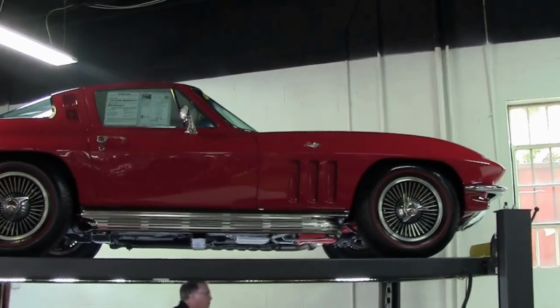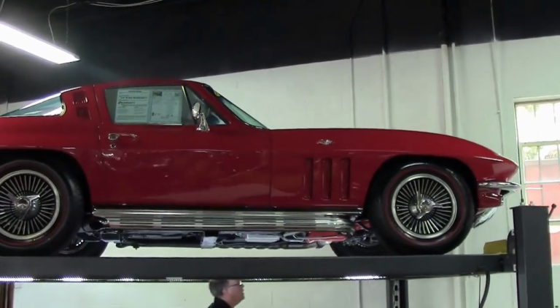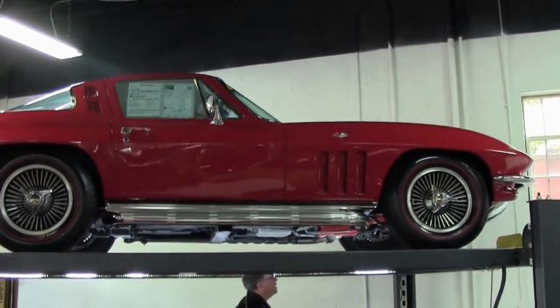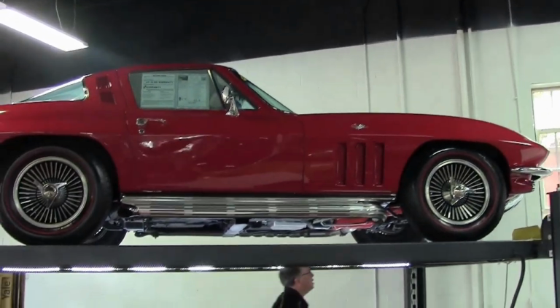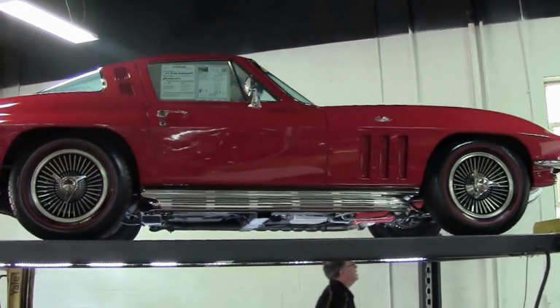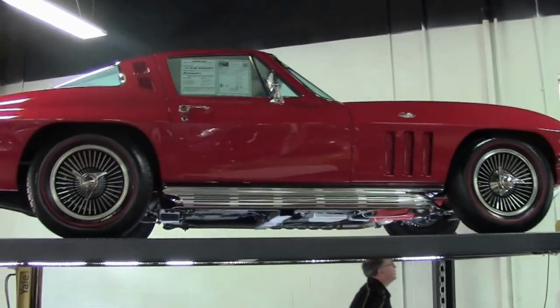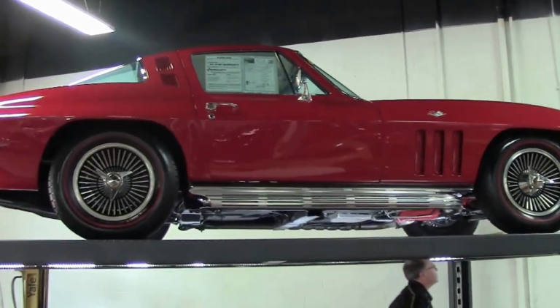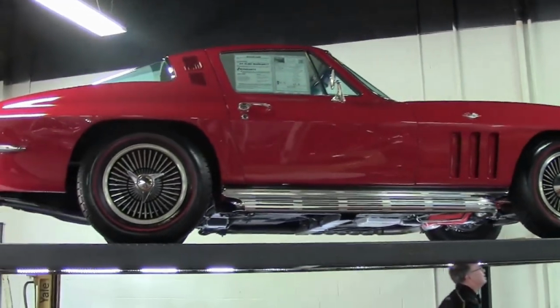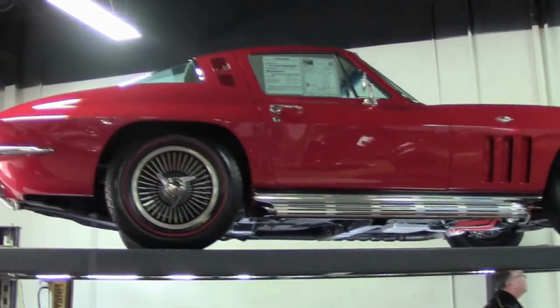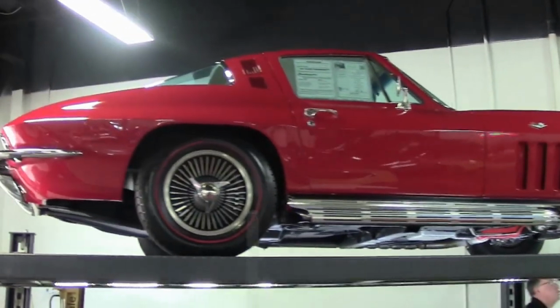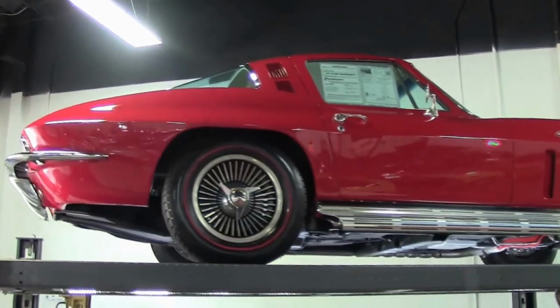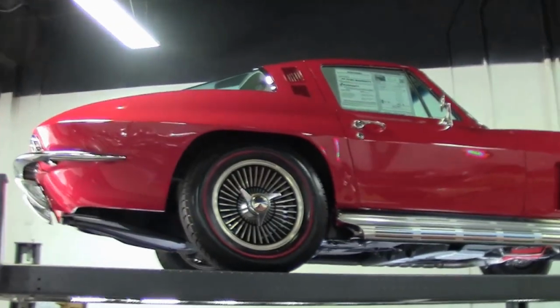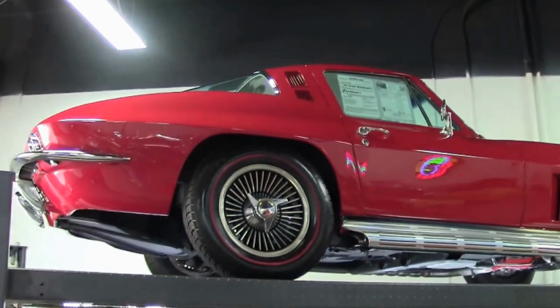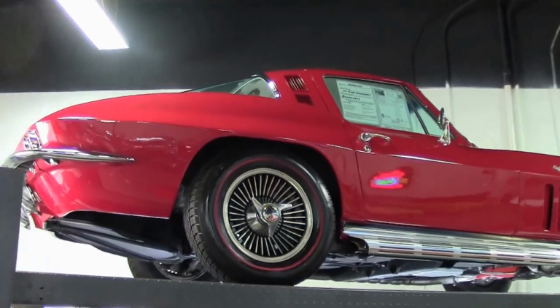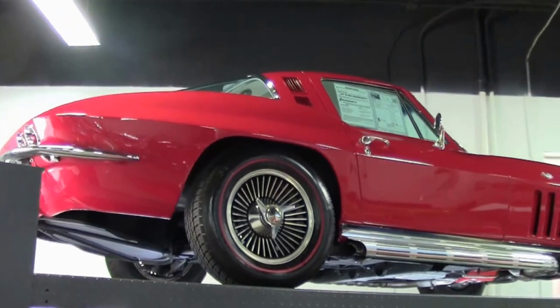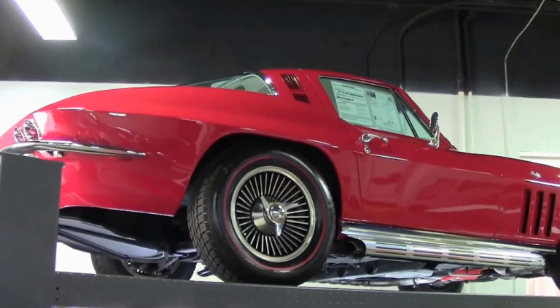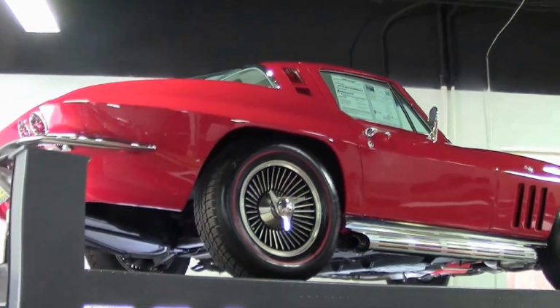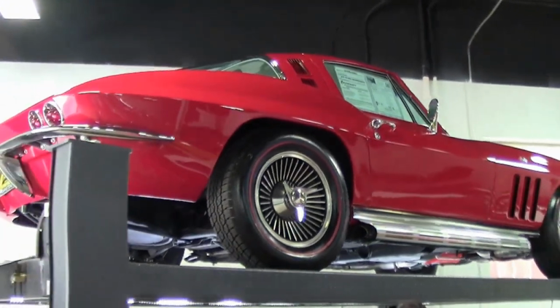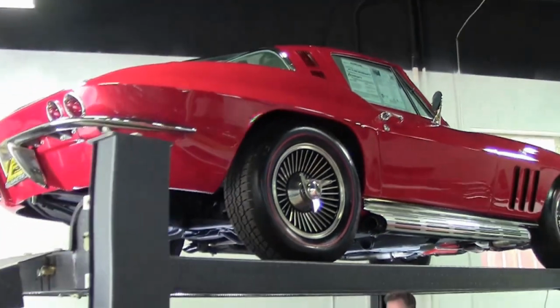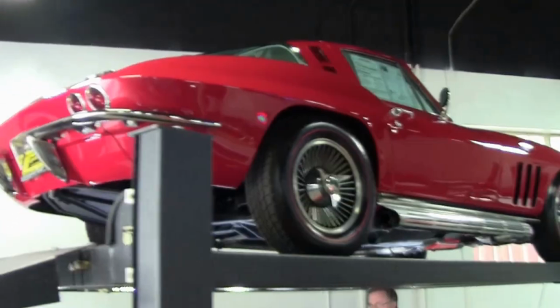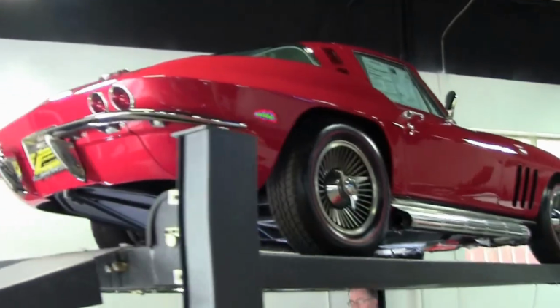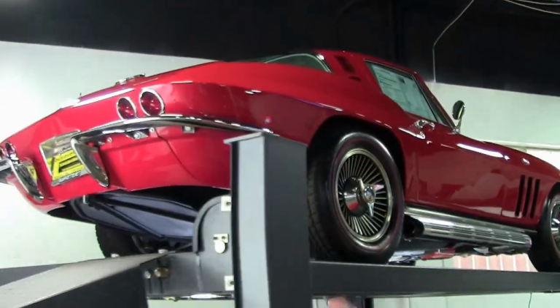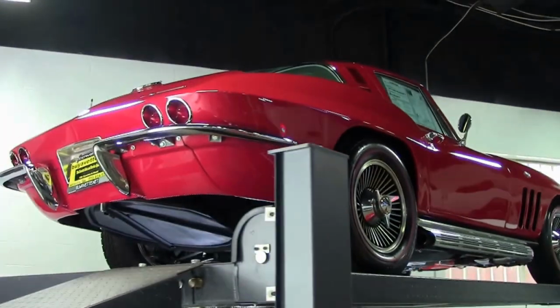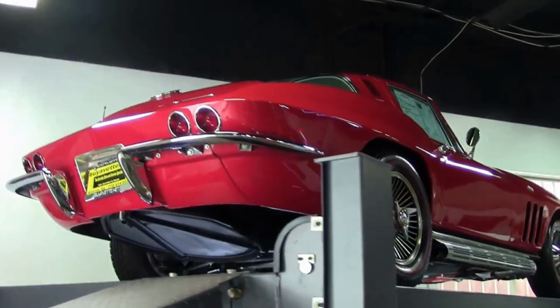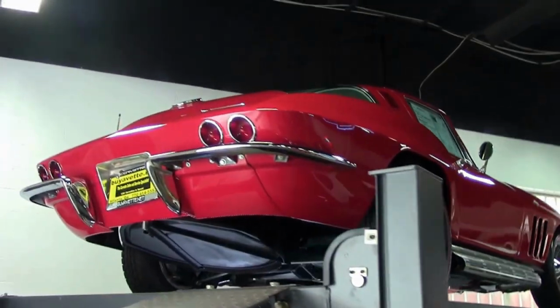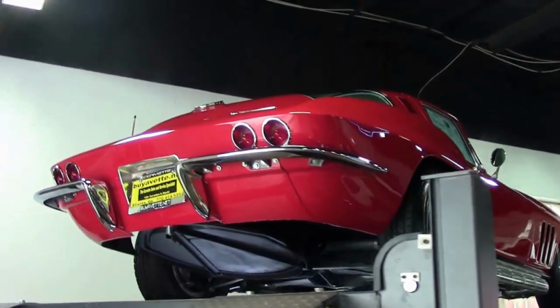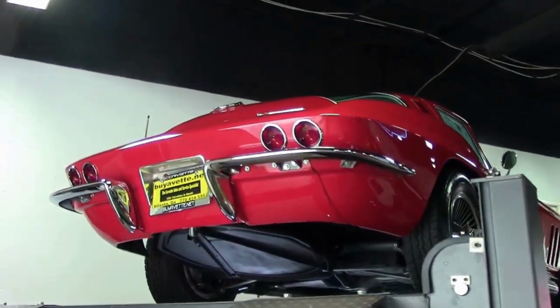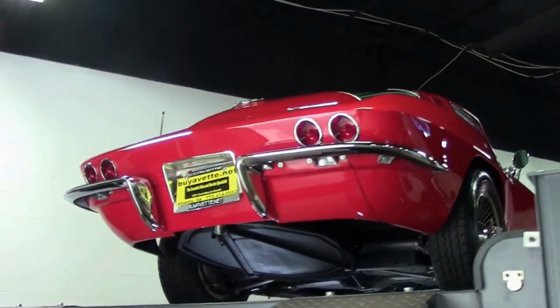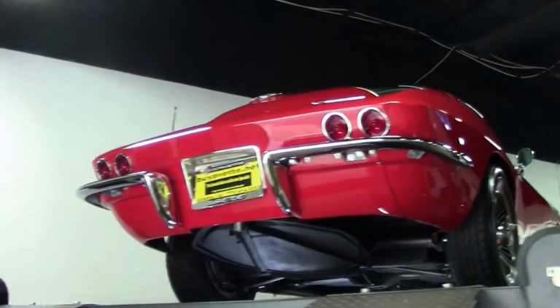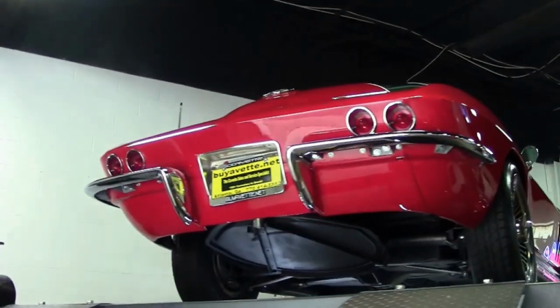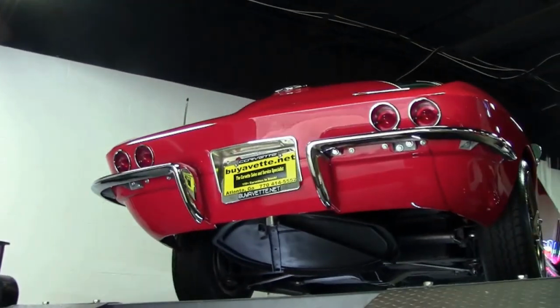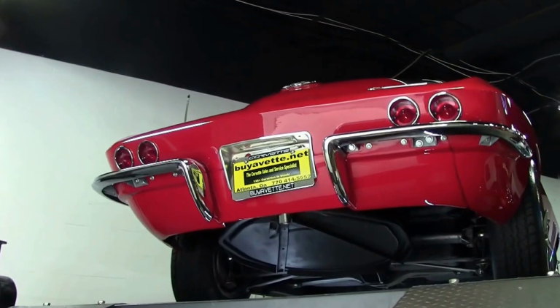We're going to take a look underneath this beautiful '65 coupe. As I had stated before, I've got a ton of records on pretty much everything being redone on this car.